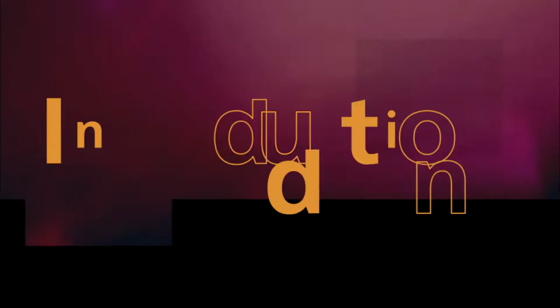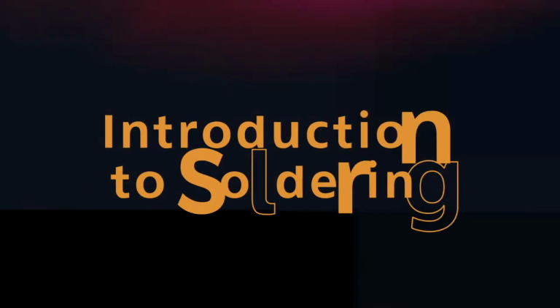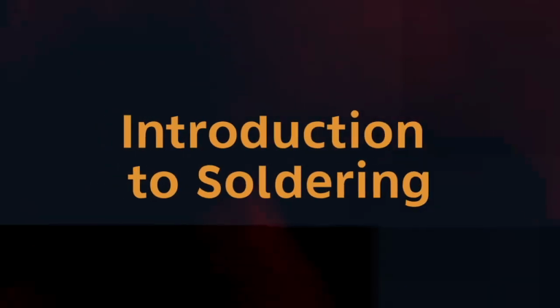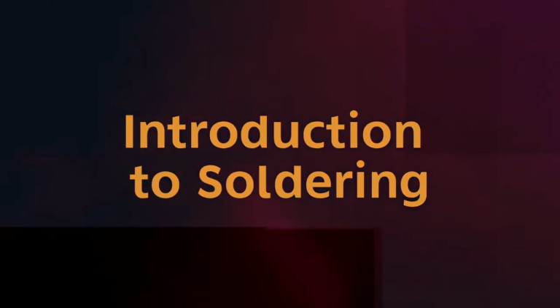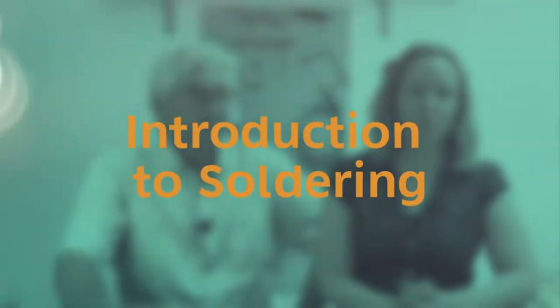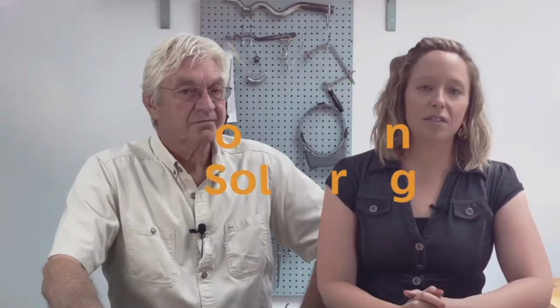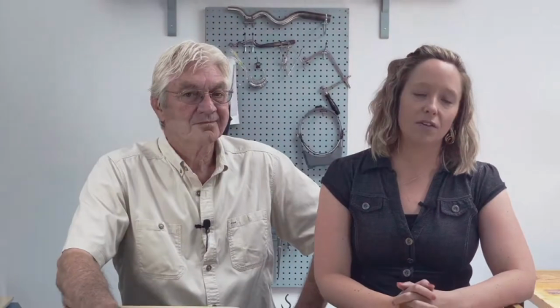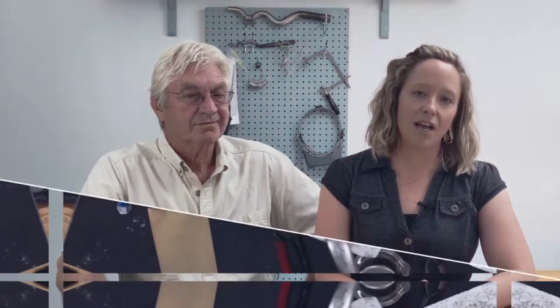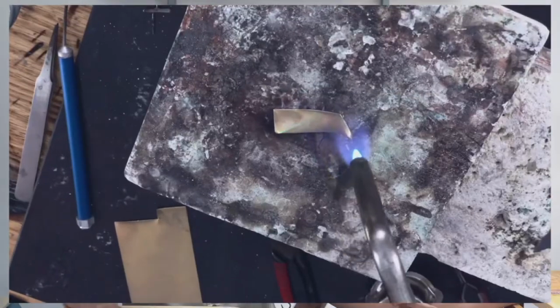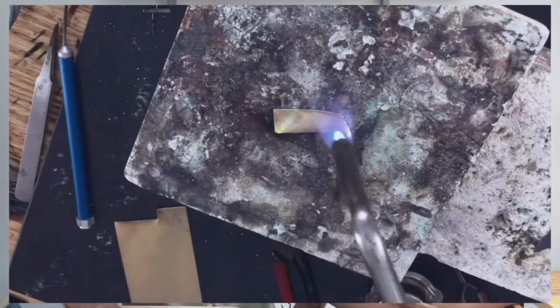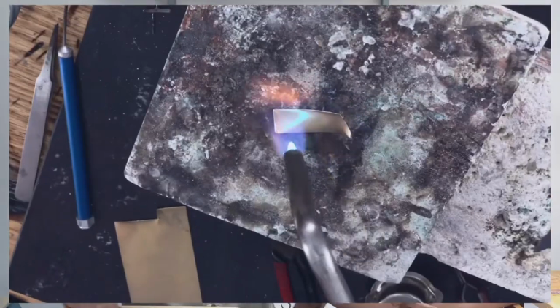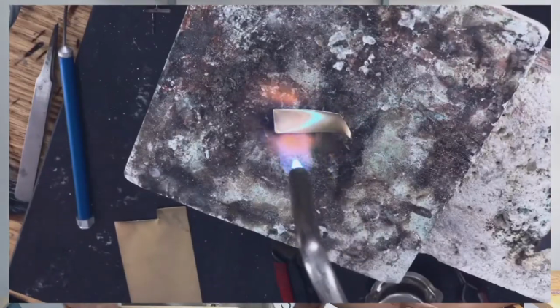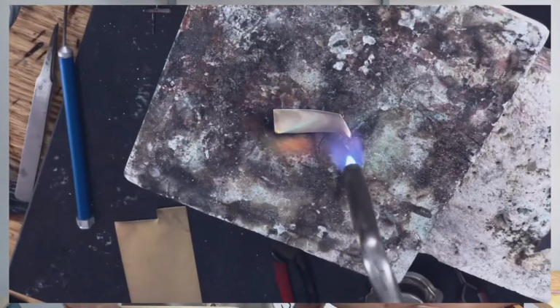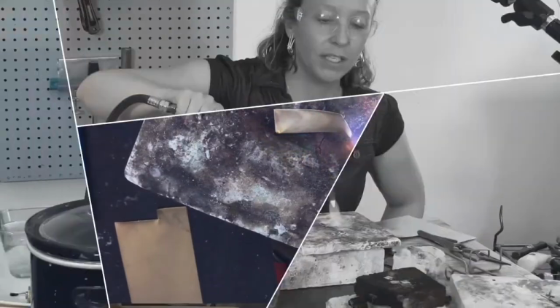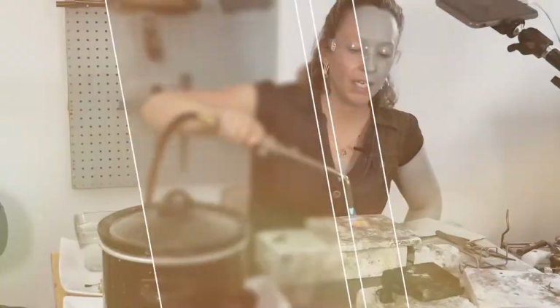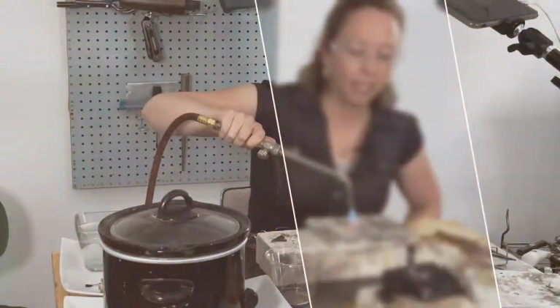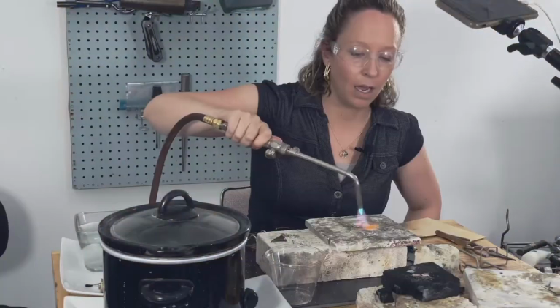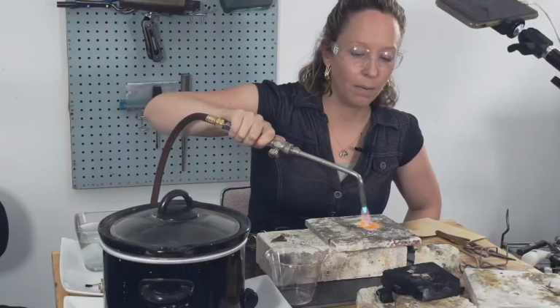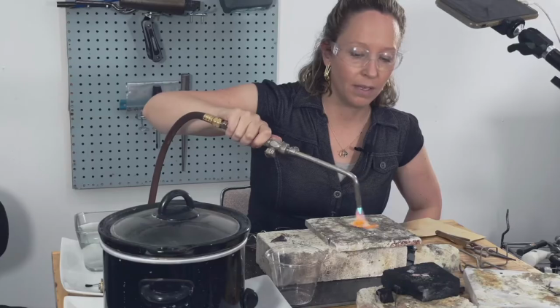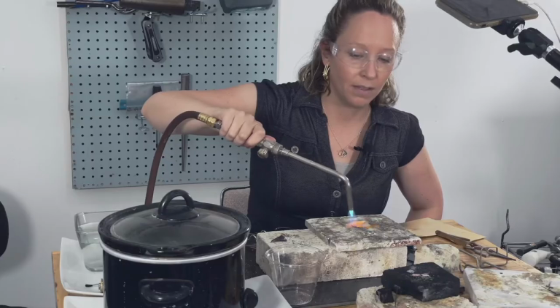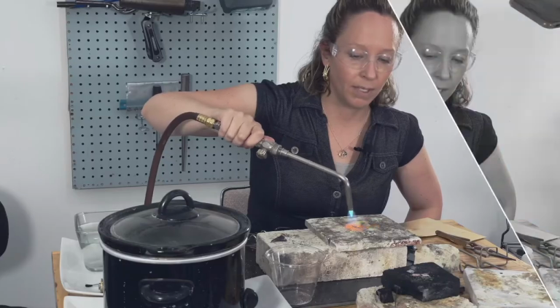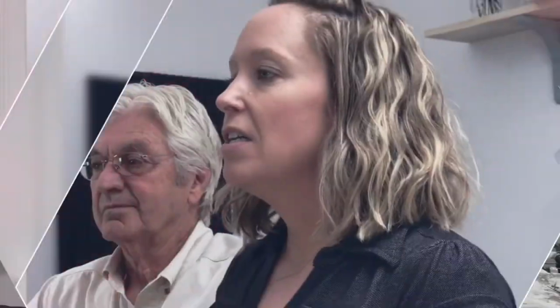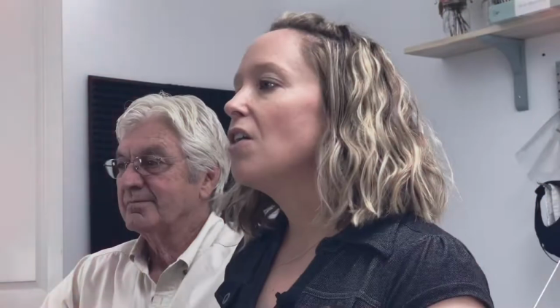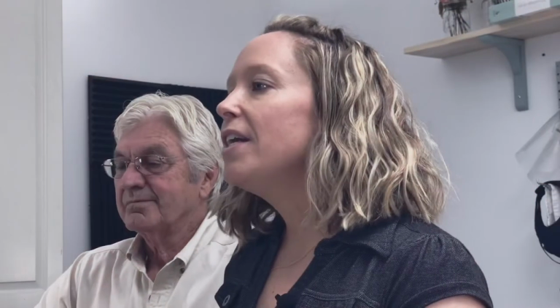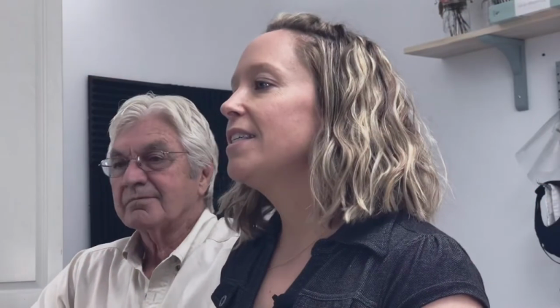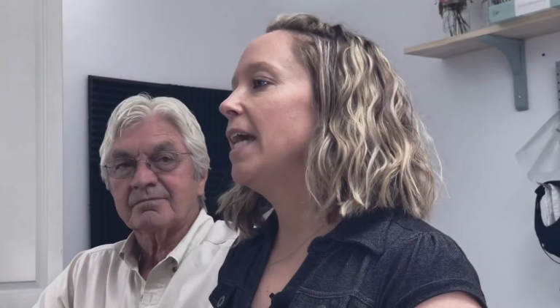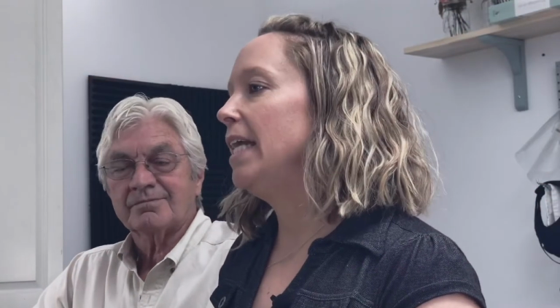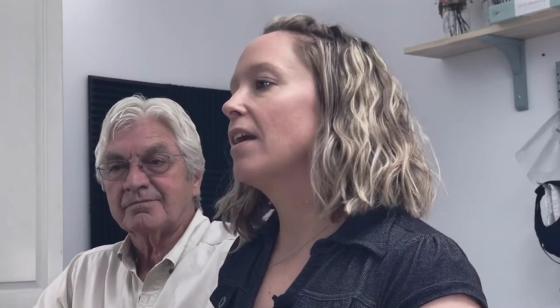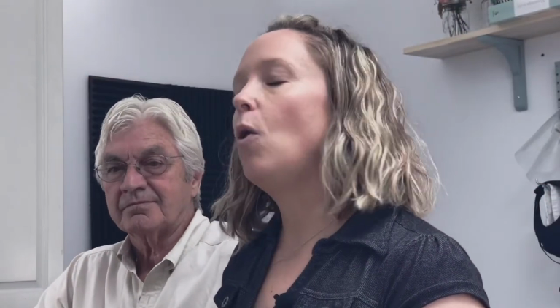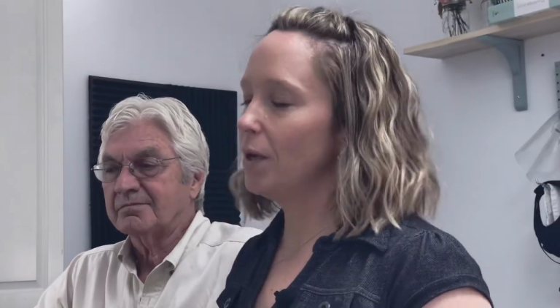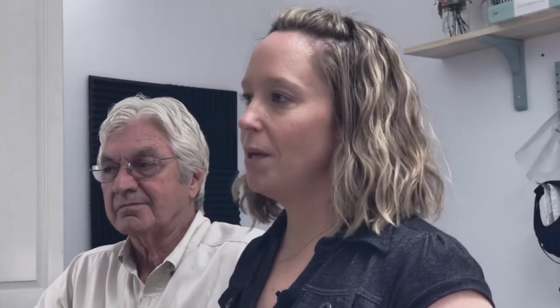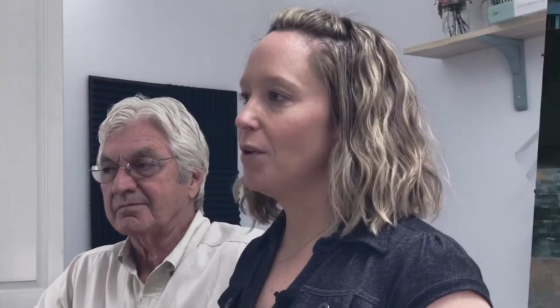You are here because you want to learn how to solder, or maybe you want to advance your soldering skills. Soldering is a technique that can always be improved.